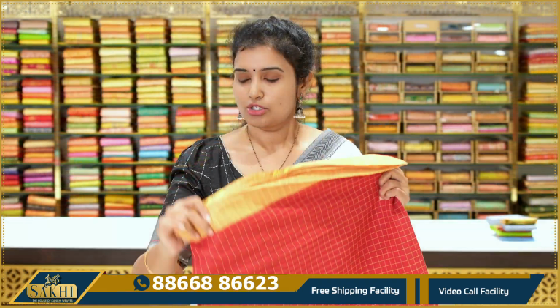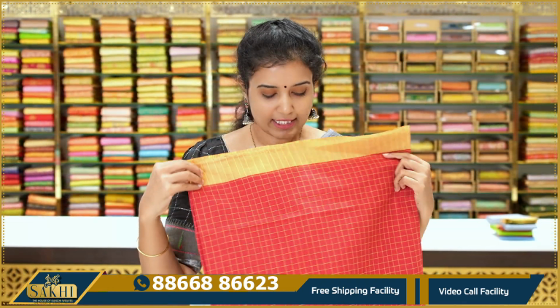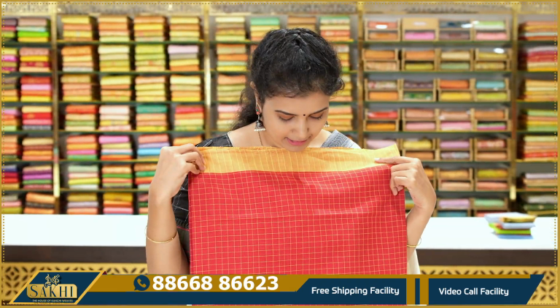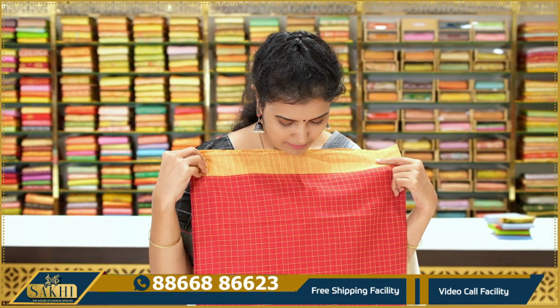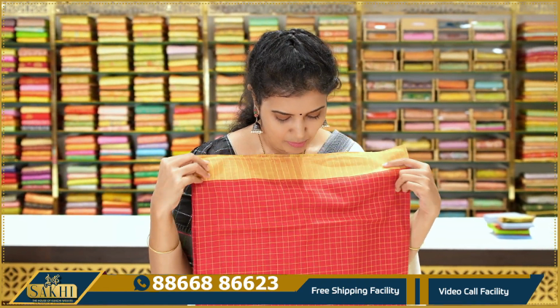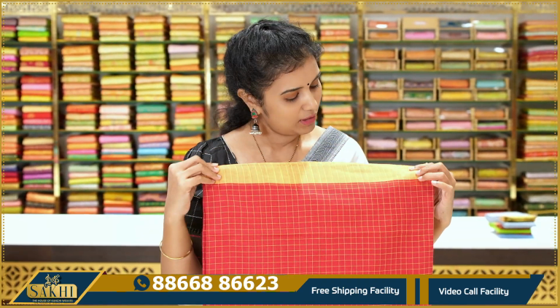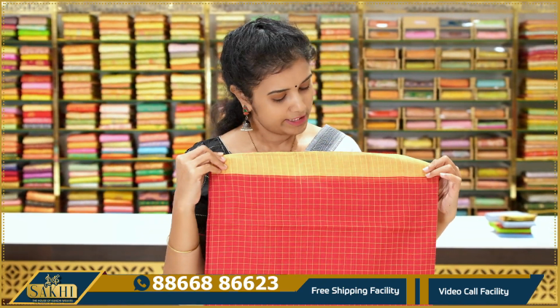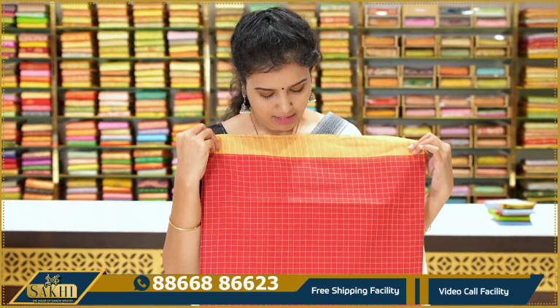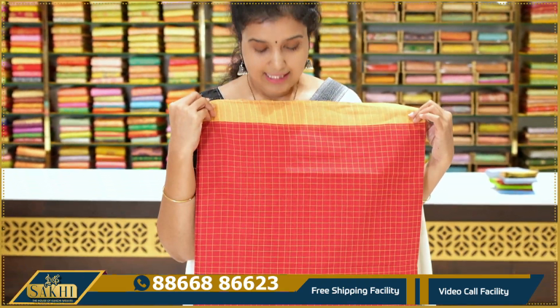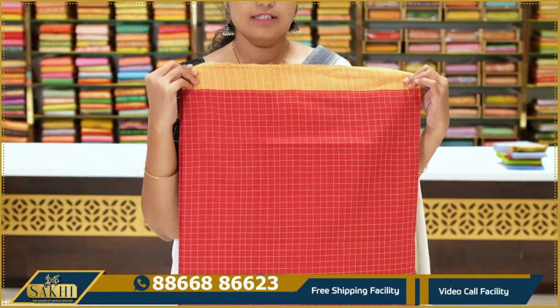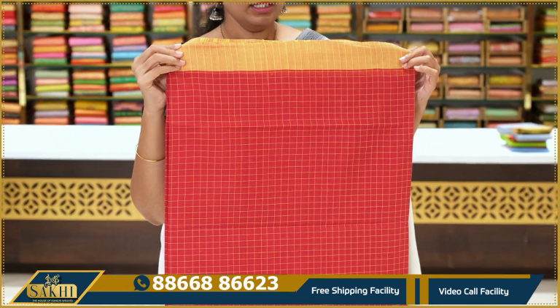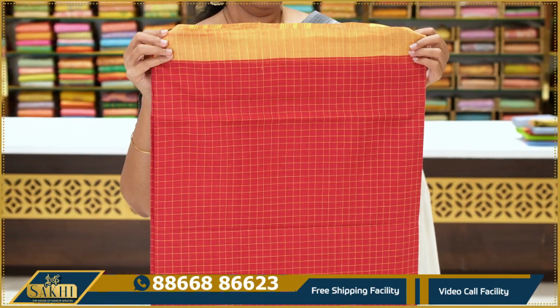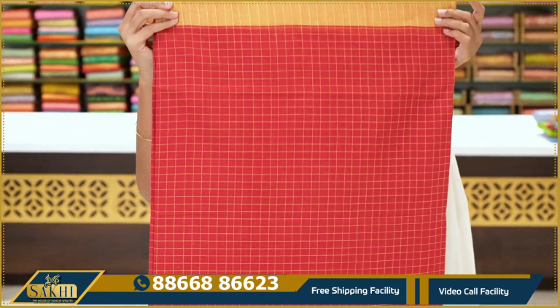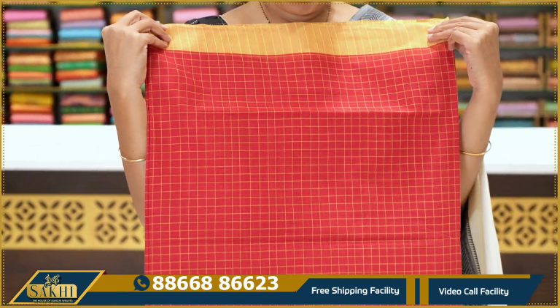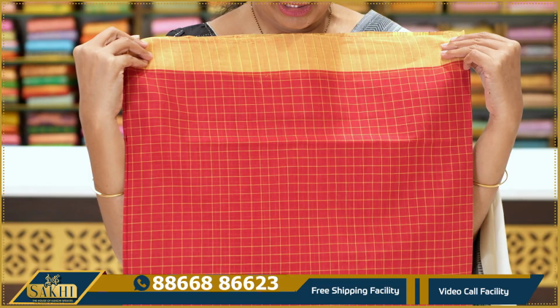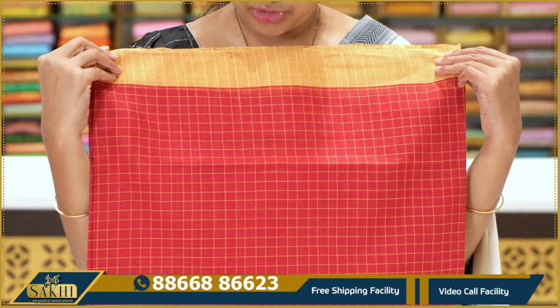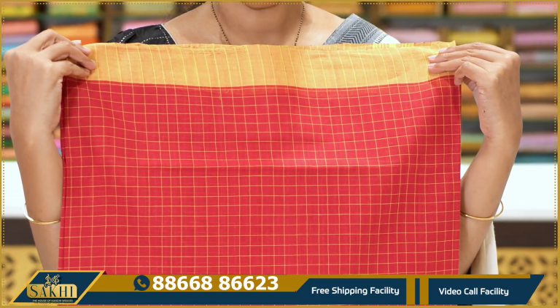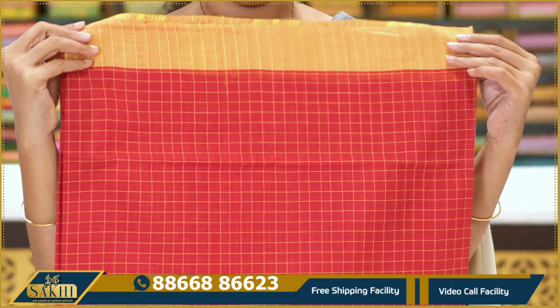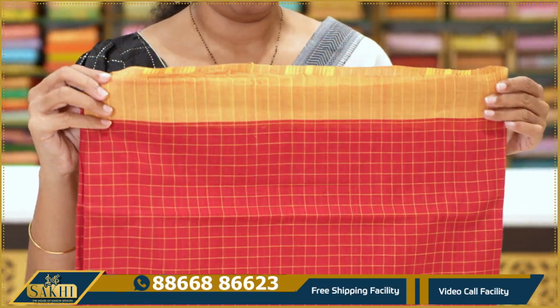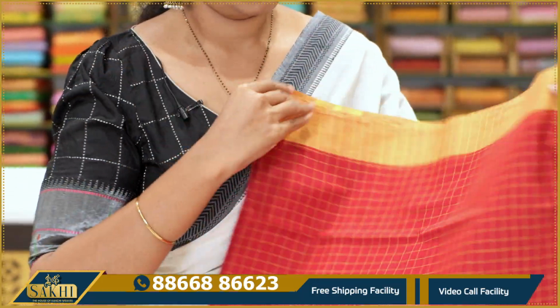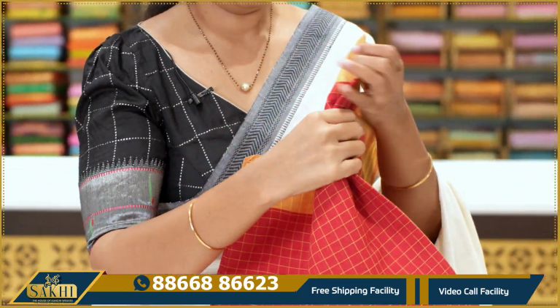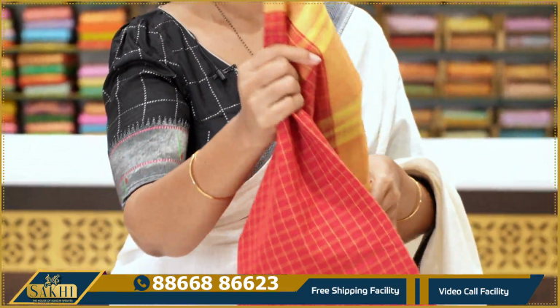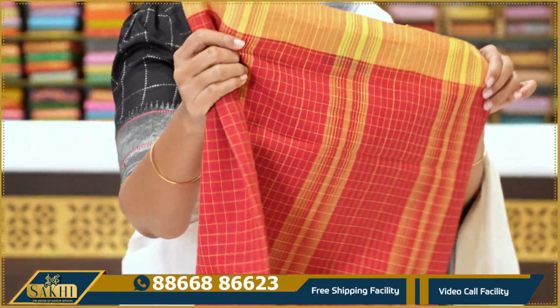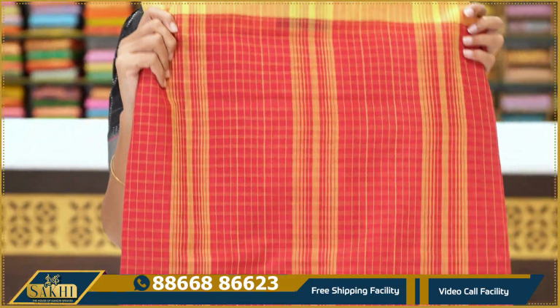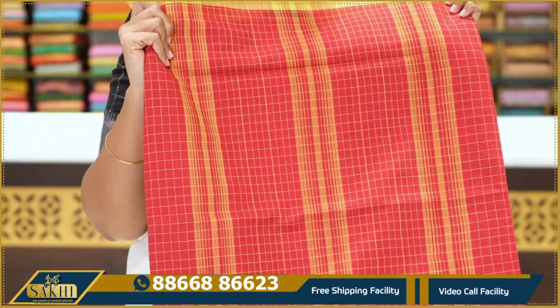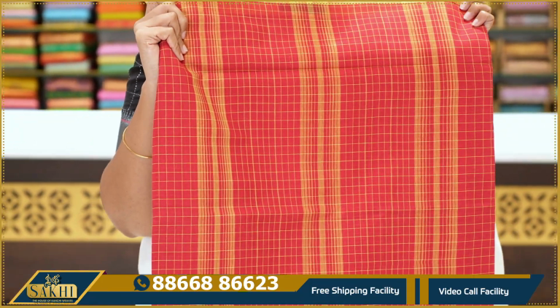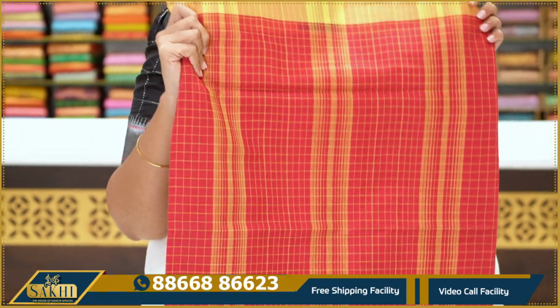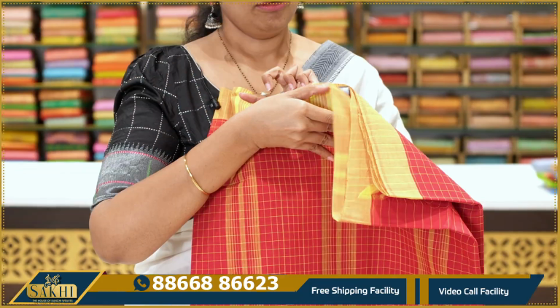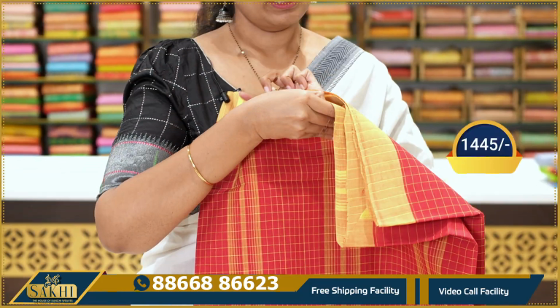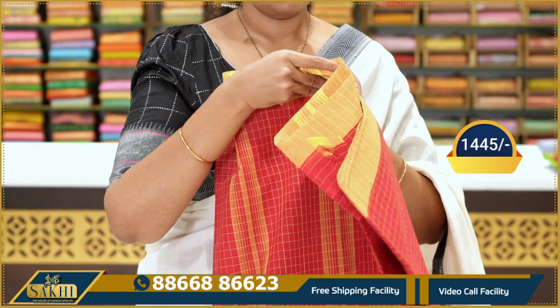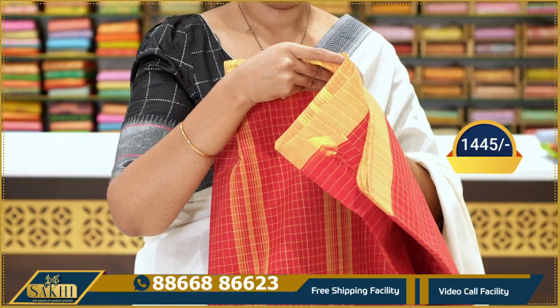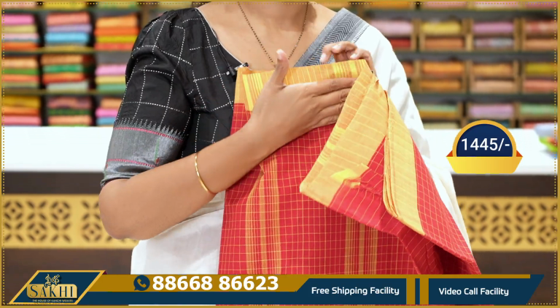Next — red color with yellow color checks saree. Yellow color checks throughout, red and yellow combination. Pallu included. Price: $14.45.